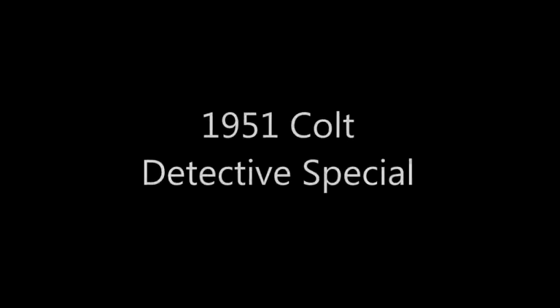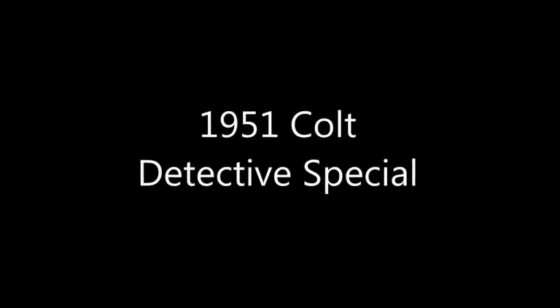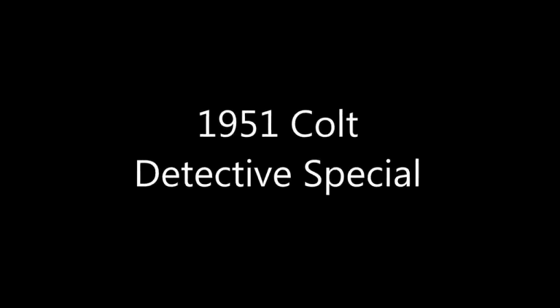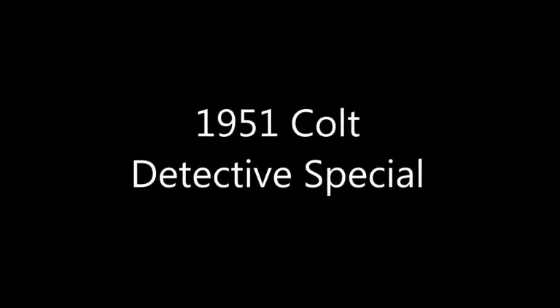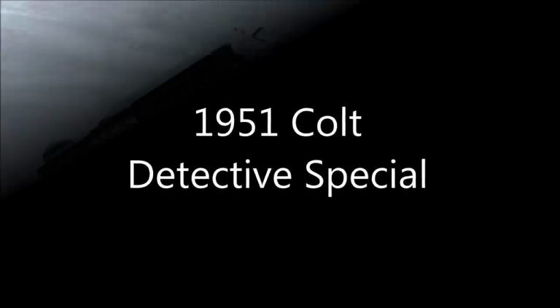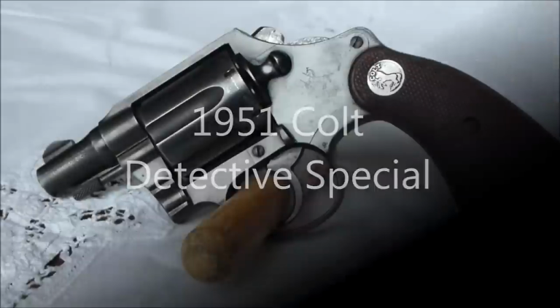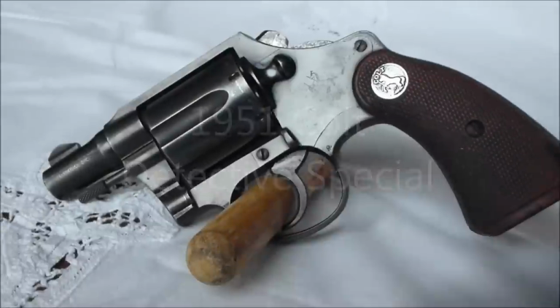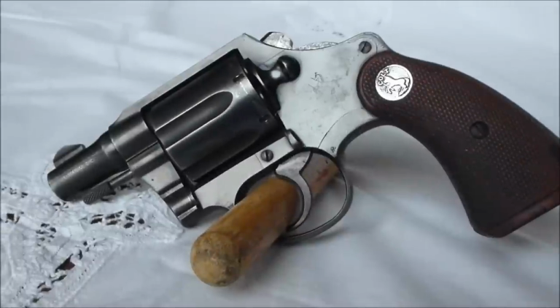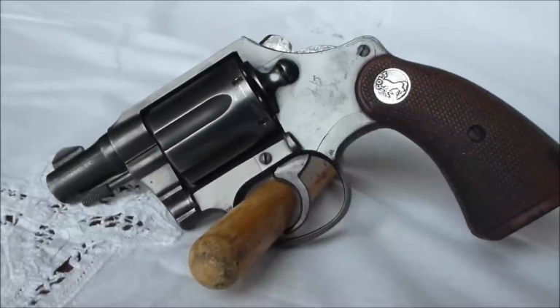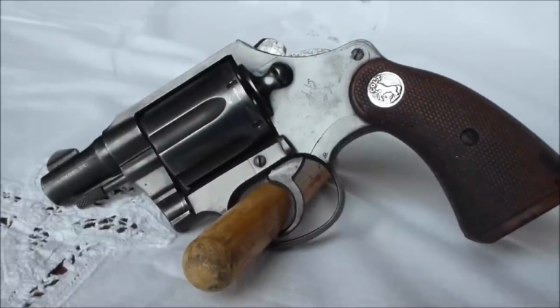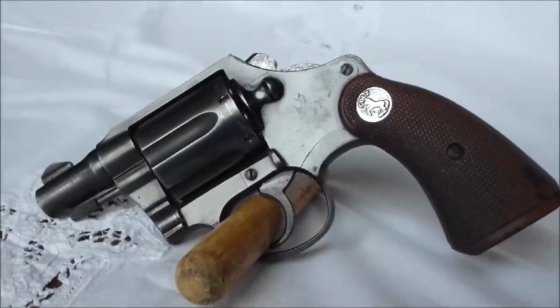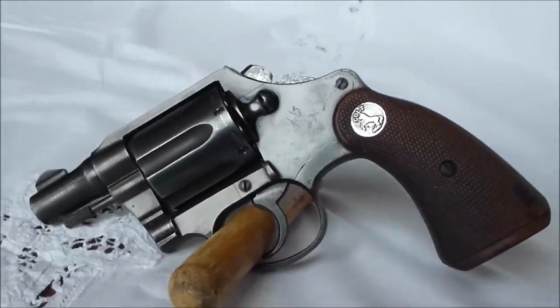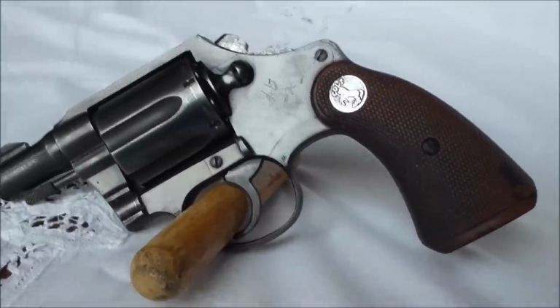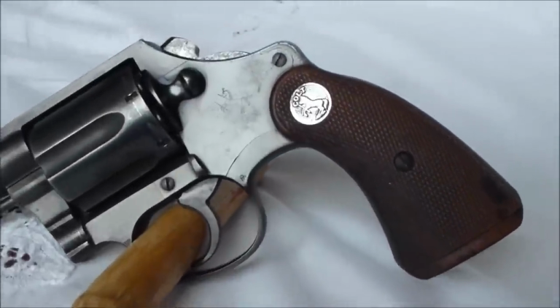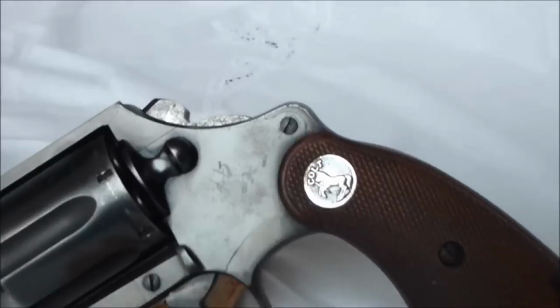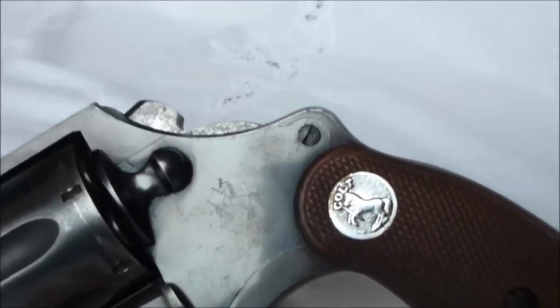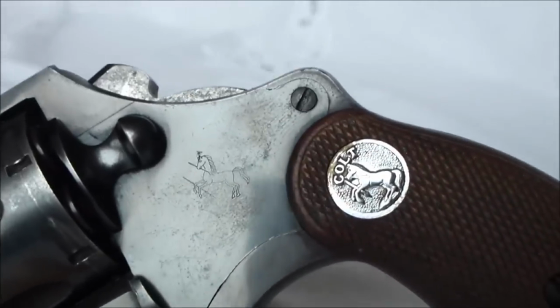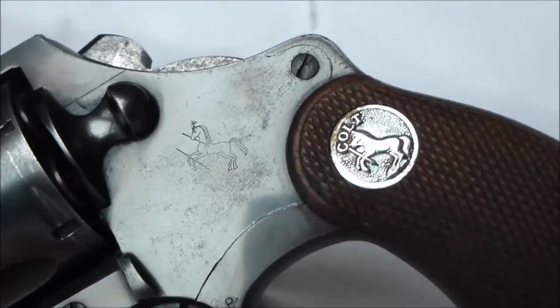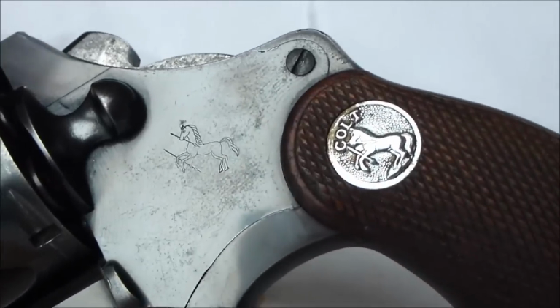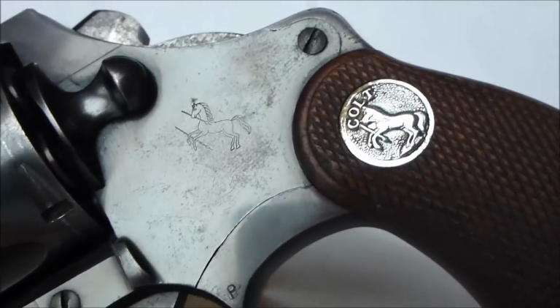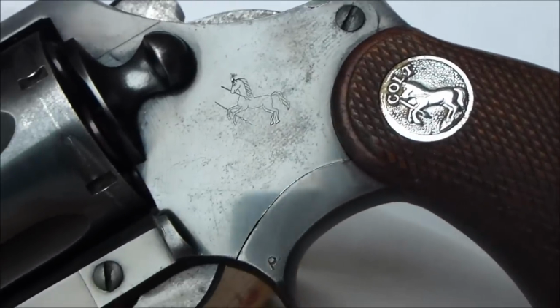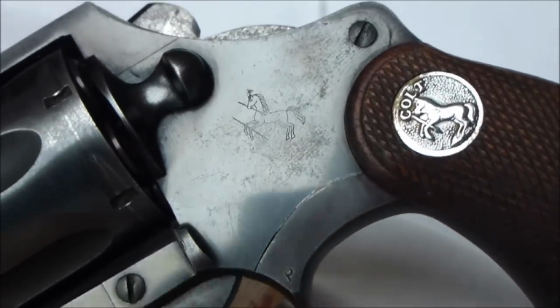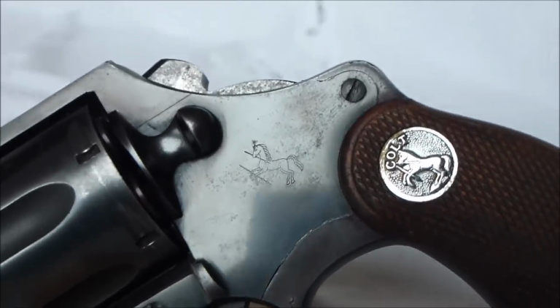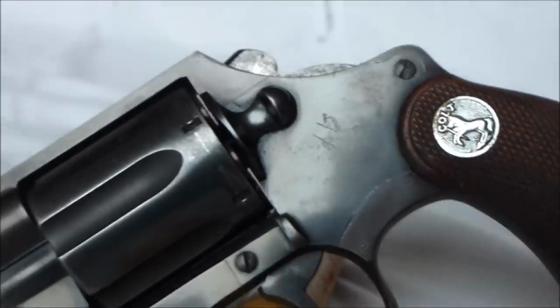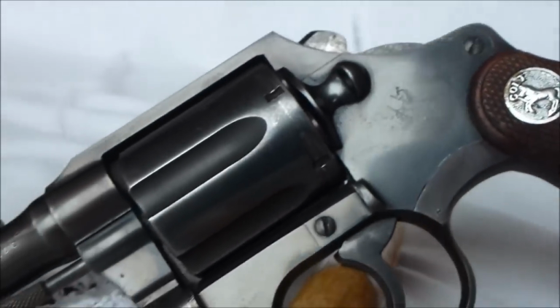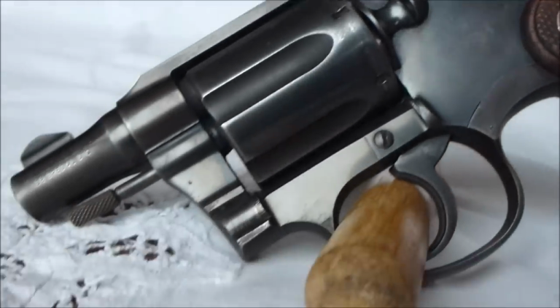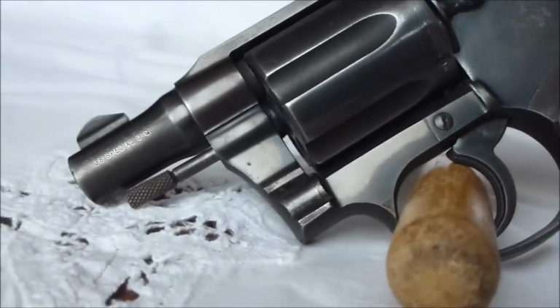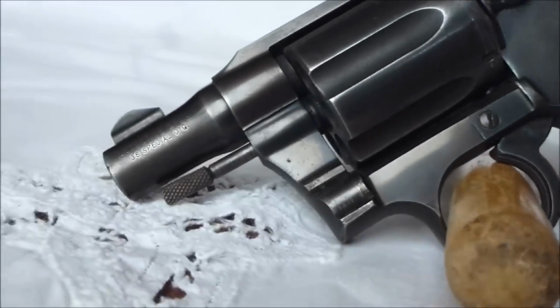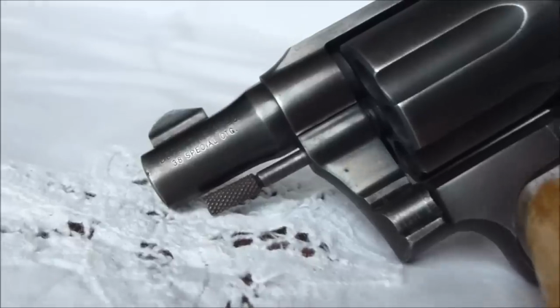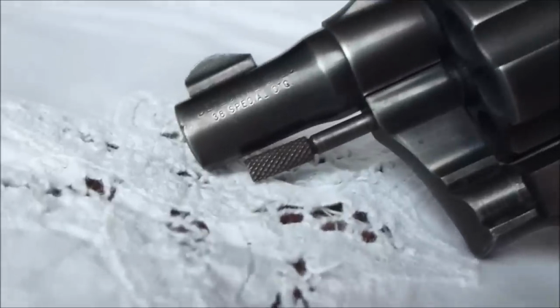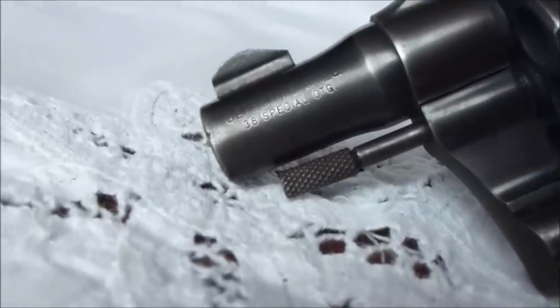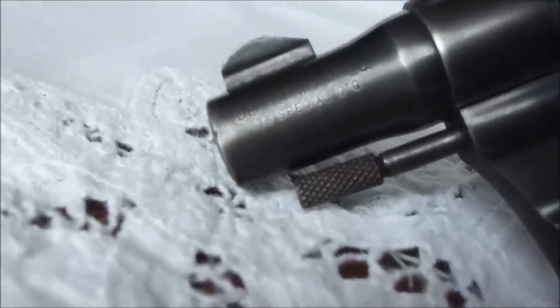Hello YouTube, this is Walleye. I've got a handgun for you. This is a 1951 Colt Detective Special revolver. It's in very good condition.